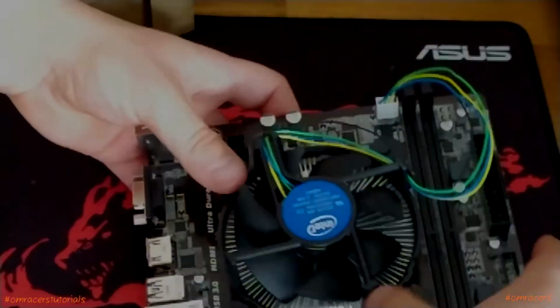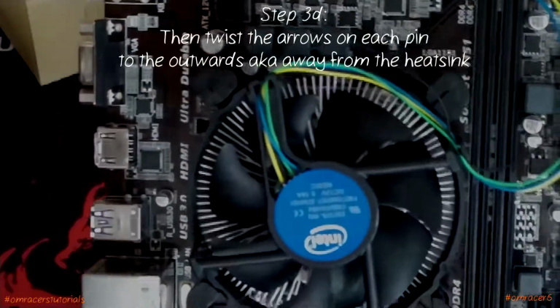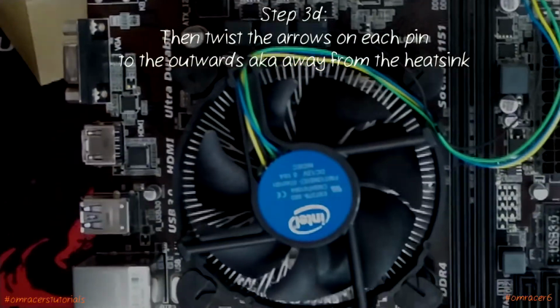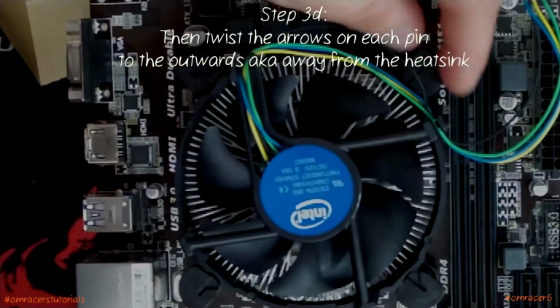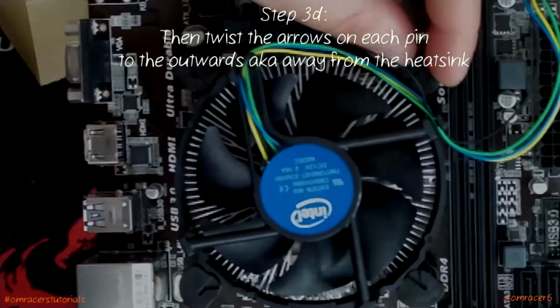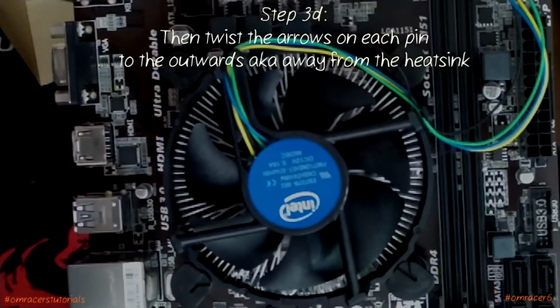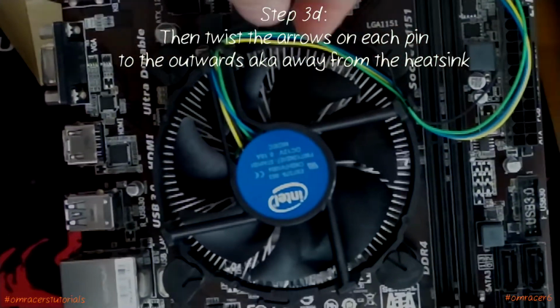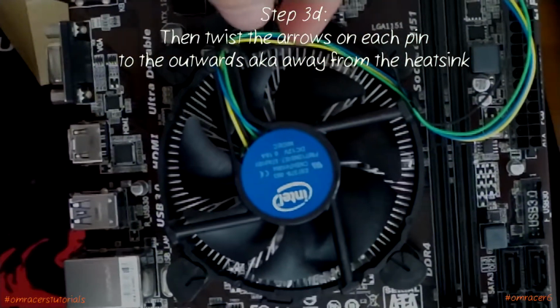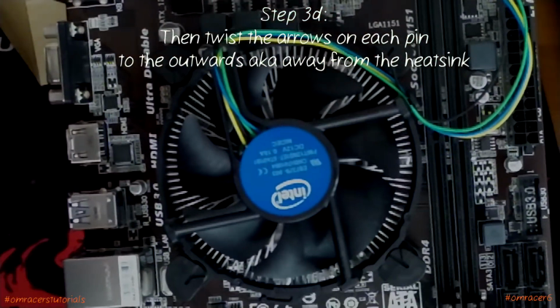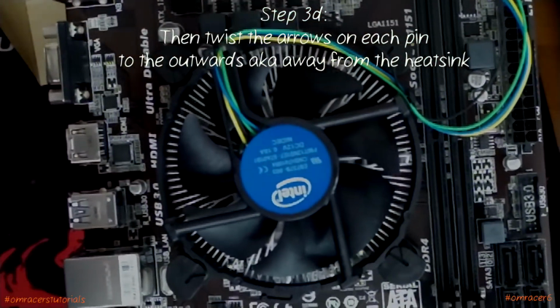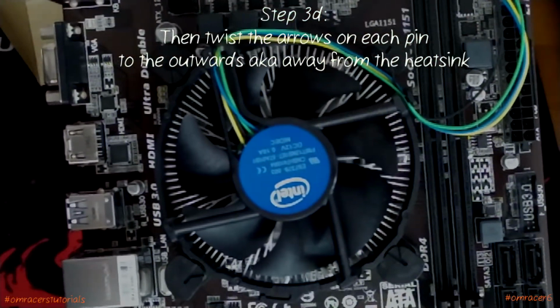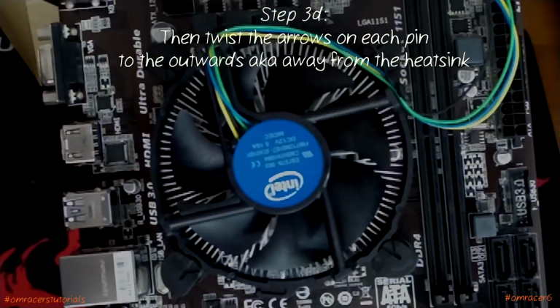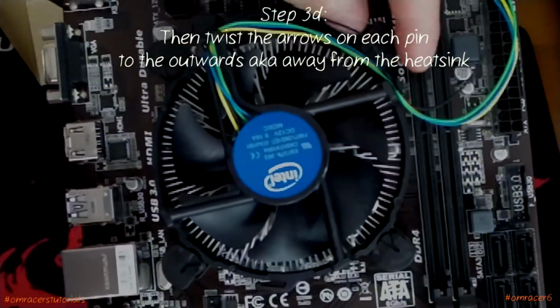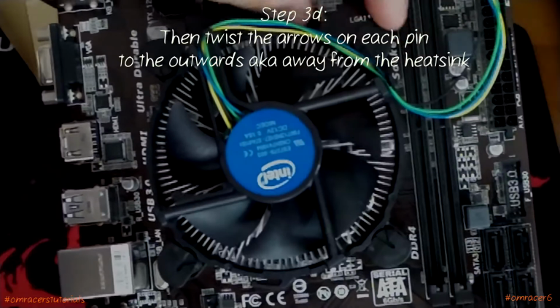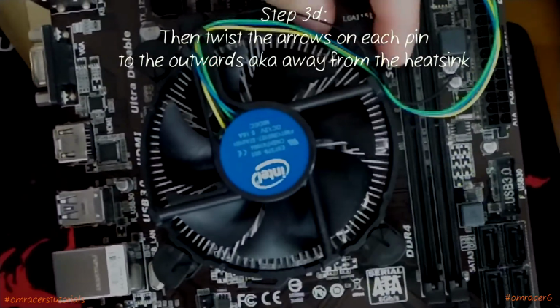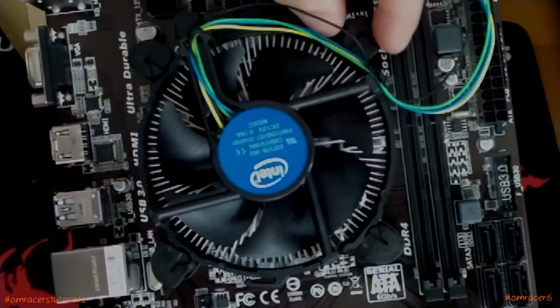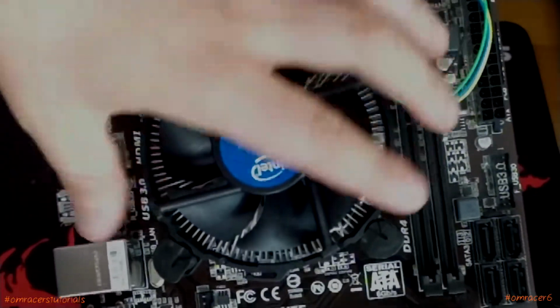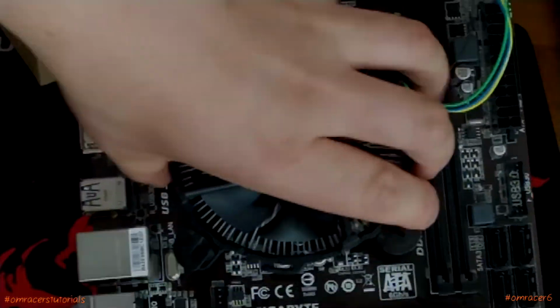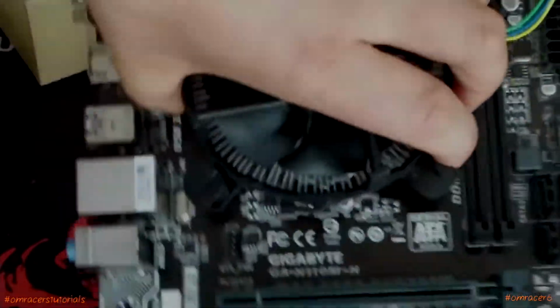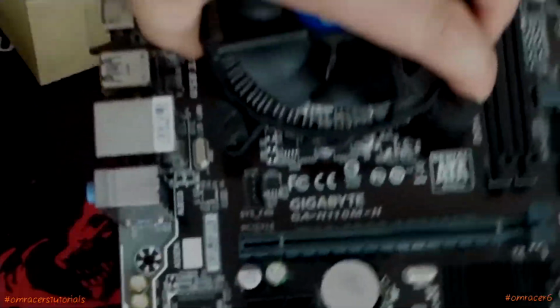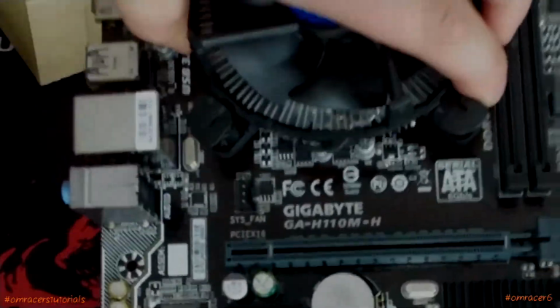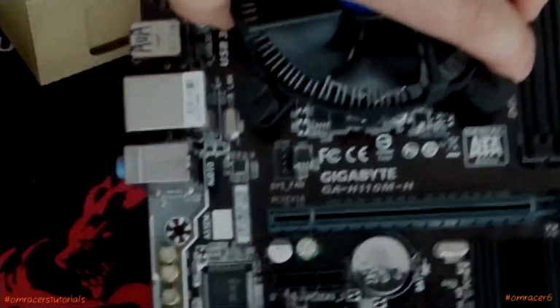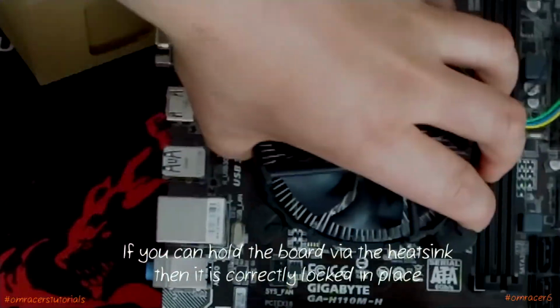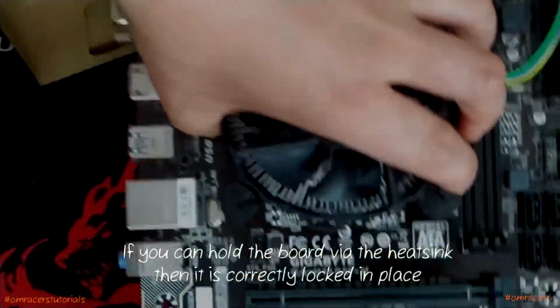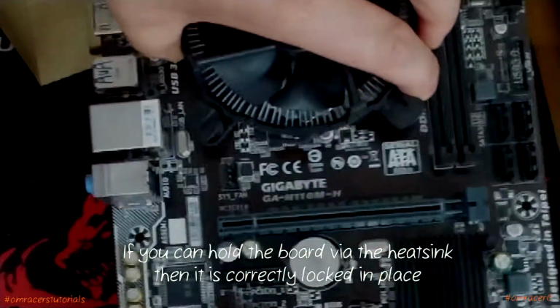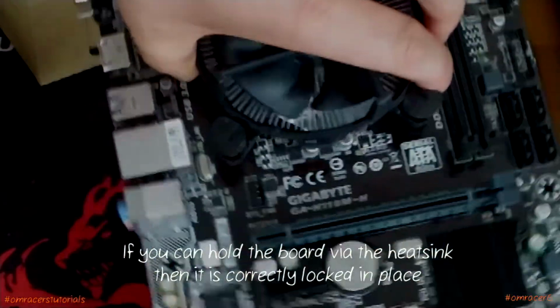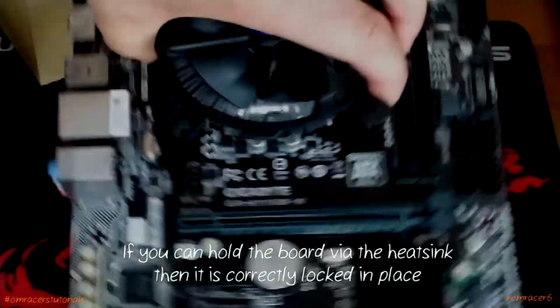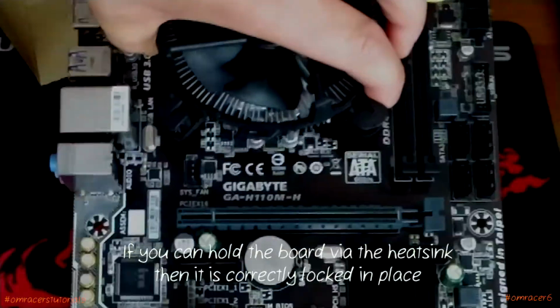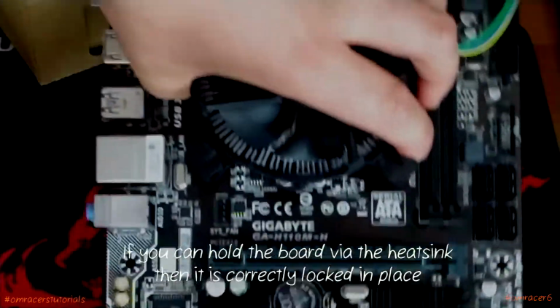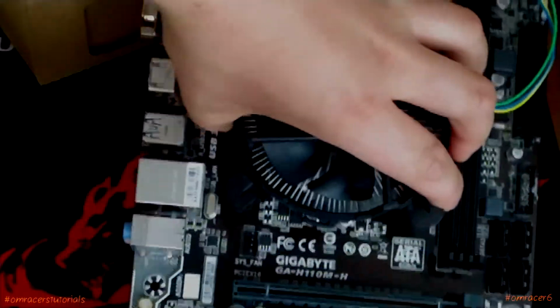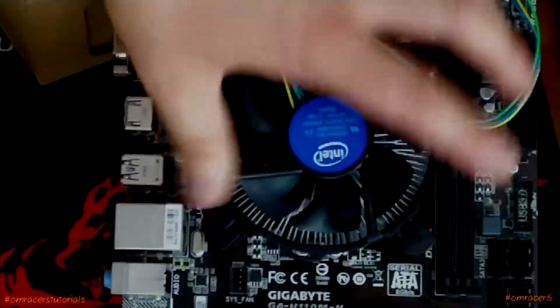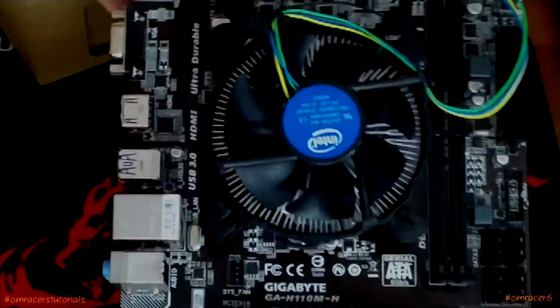Twist the pins inside, push them in, then lock them in the opposite direction. You can then hold the board from that without it dropping. So you can see that the heatsink is now secured to the board.